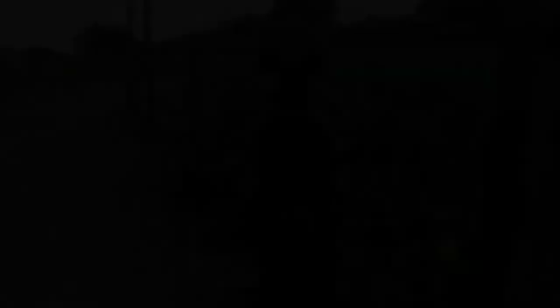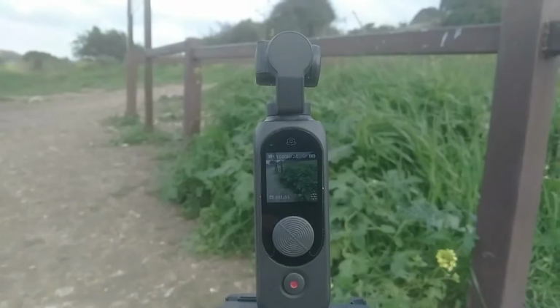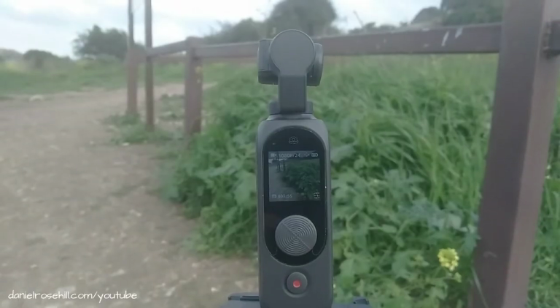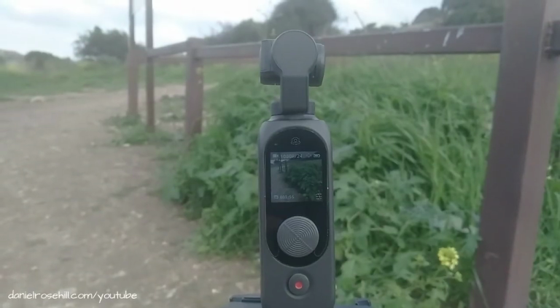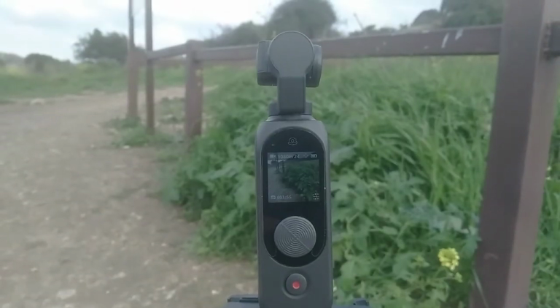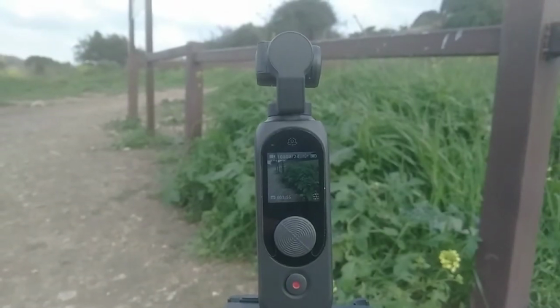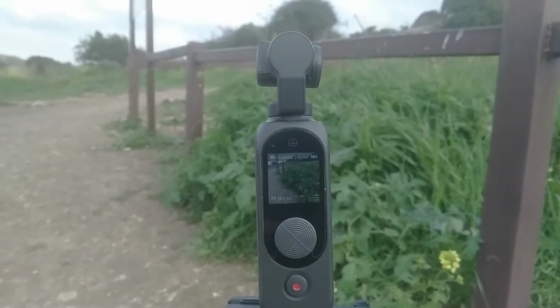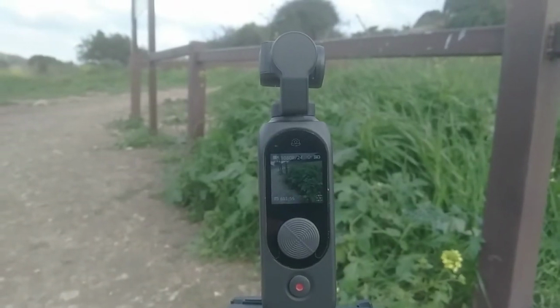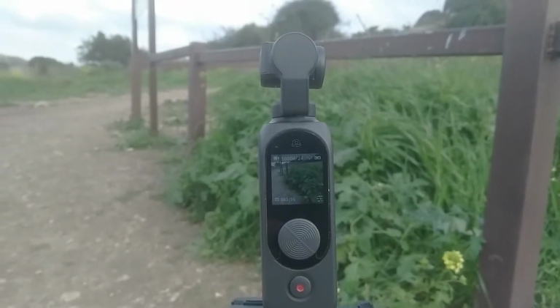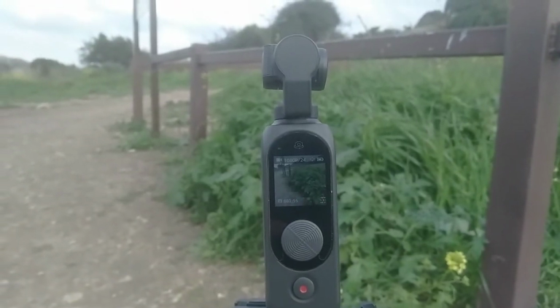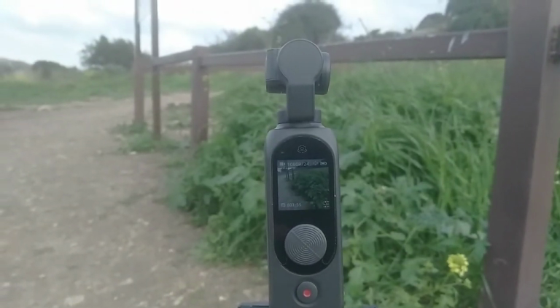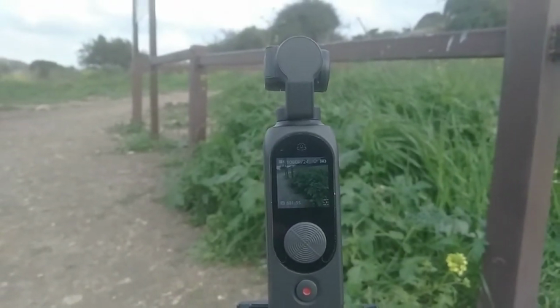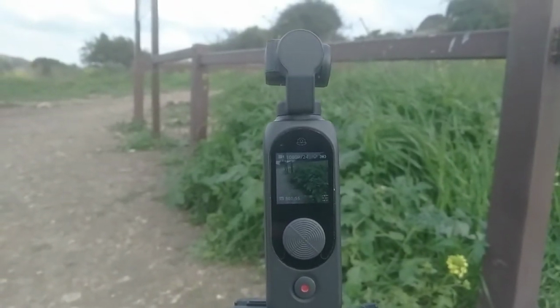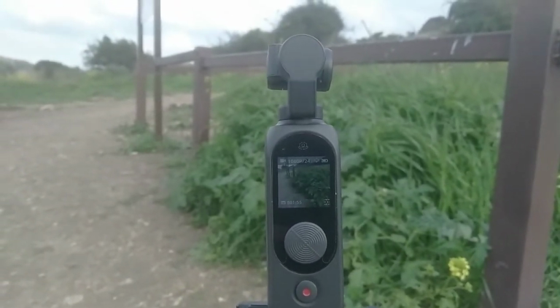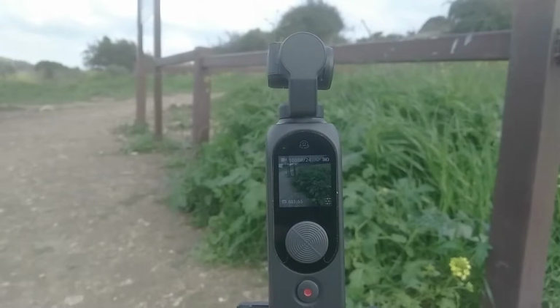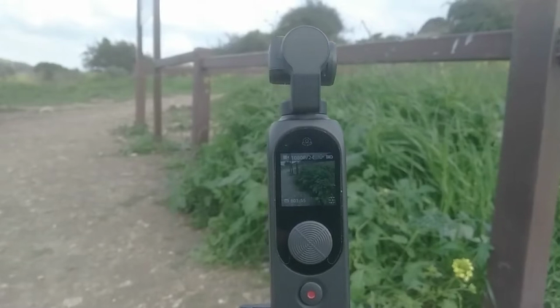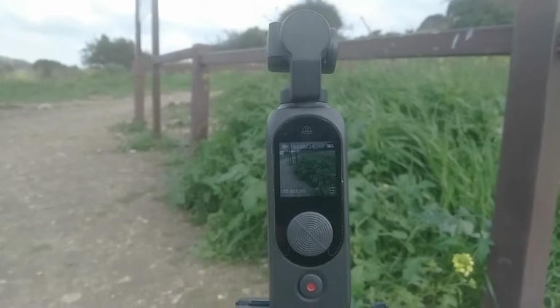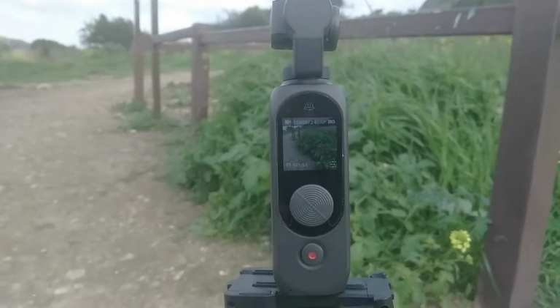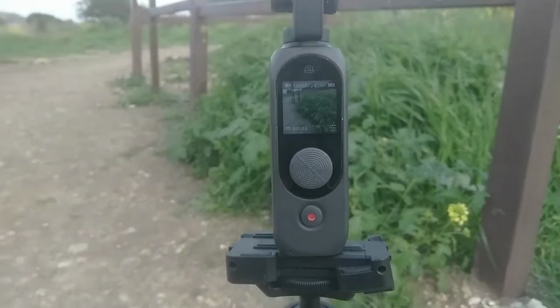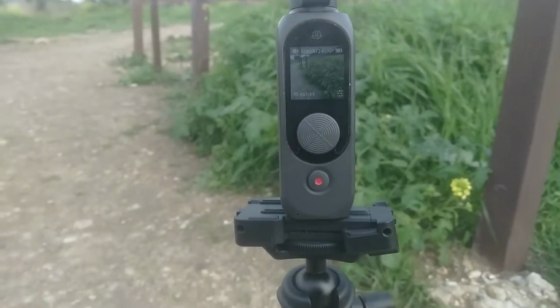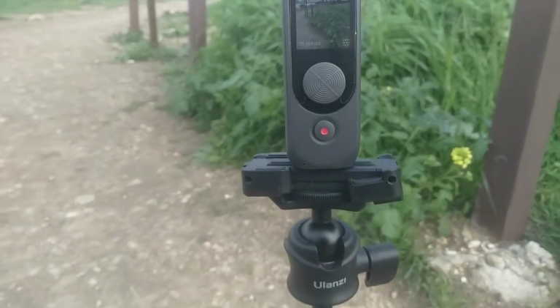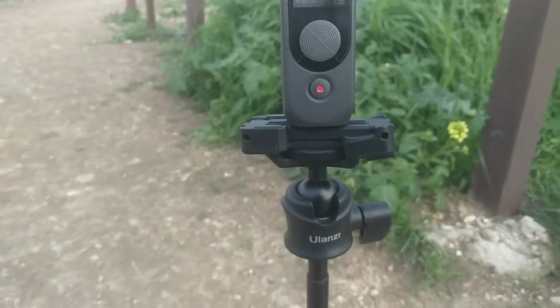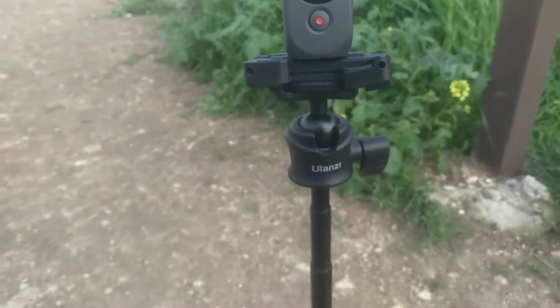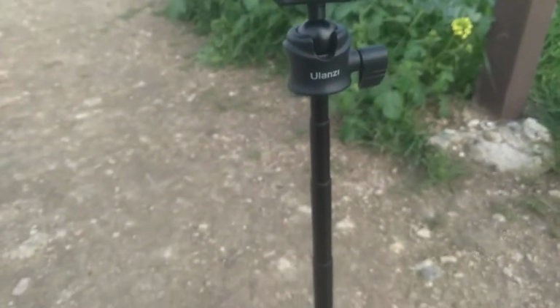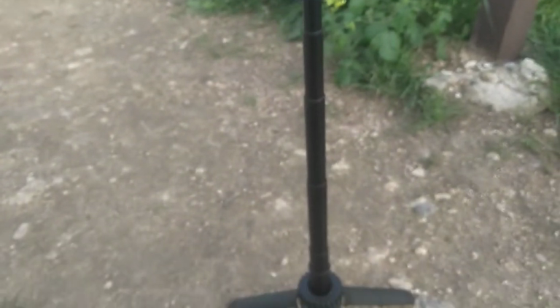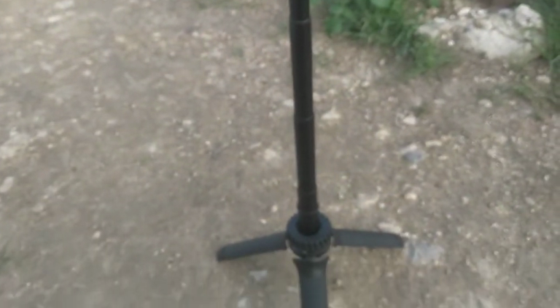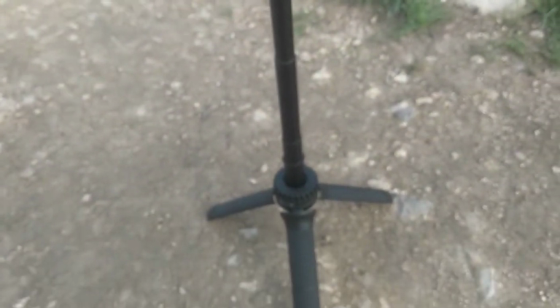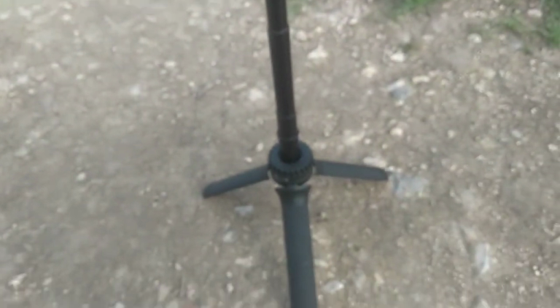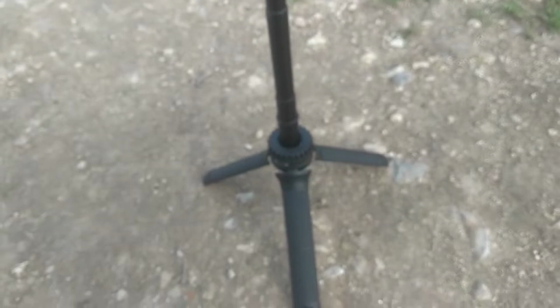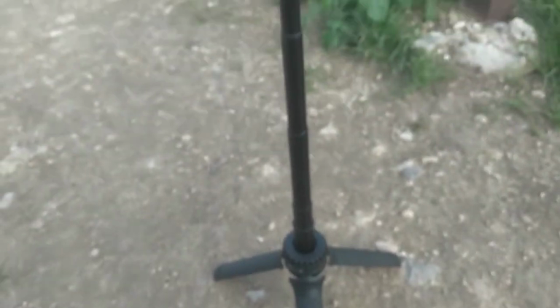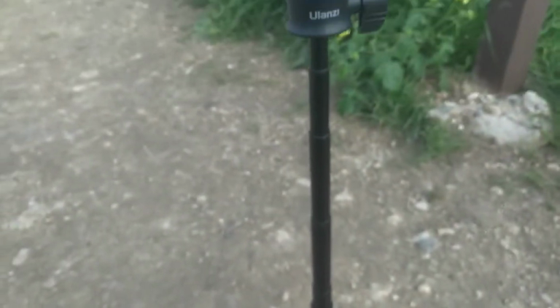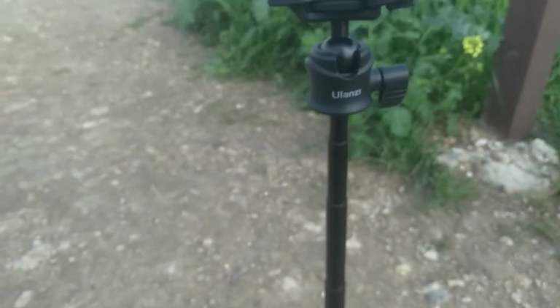Hey guys, as I did a couple of videos recently about setting white balance on various cameras, I said I'd also do one for the FIMI PAM2 pocket gimbal, which I have propped up here on my other great tool, my Ulanzi MT34.